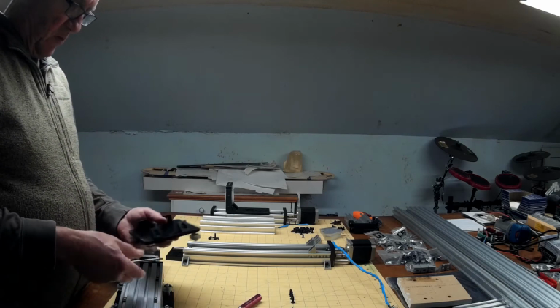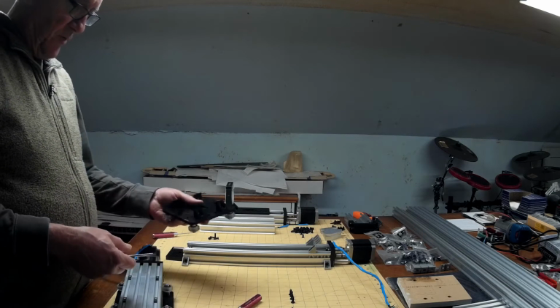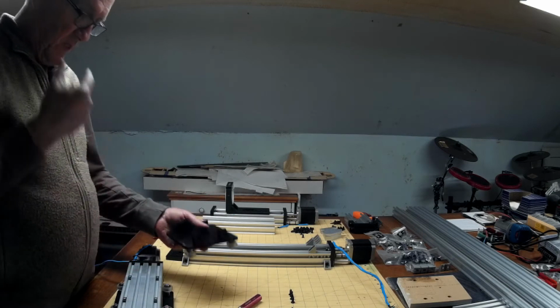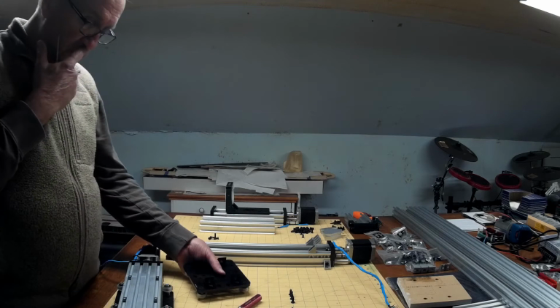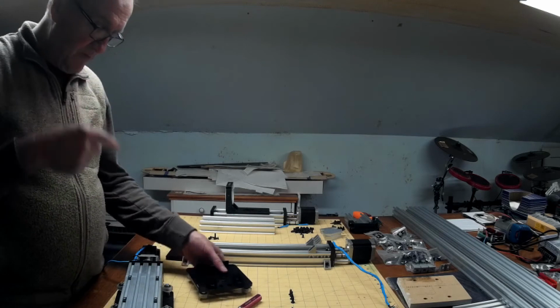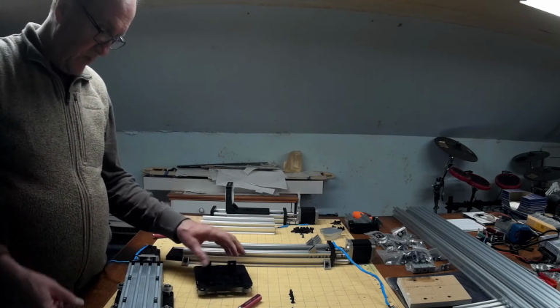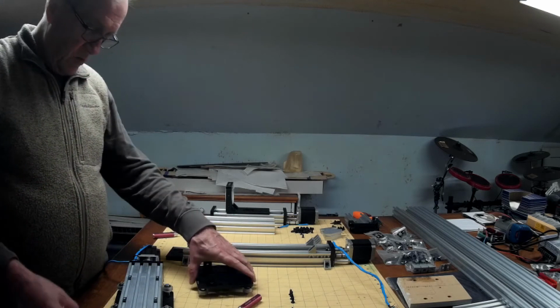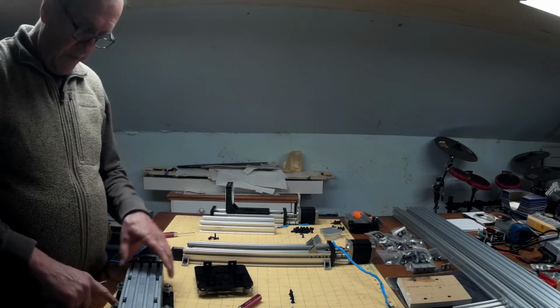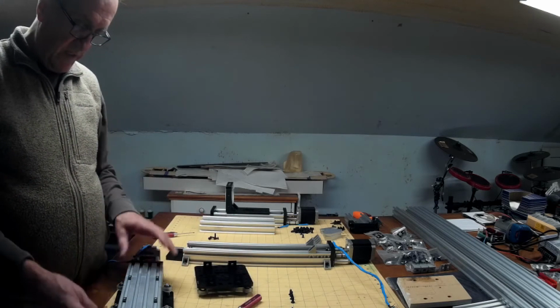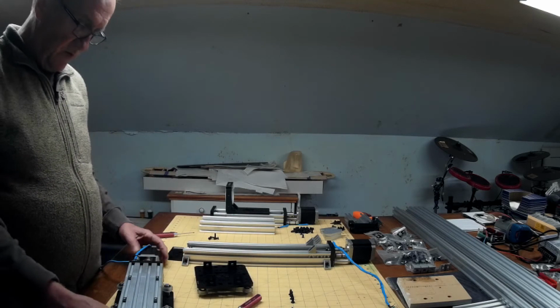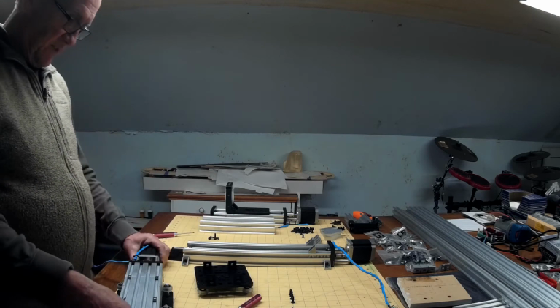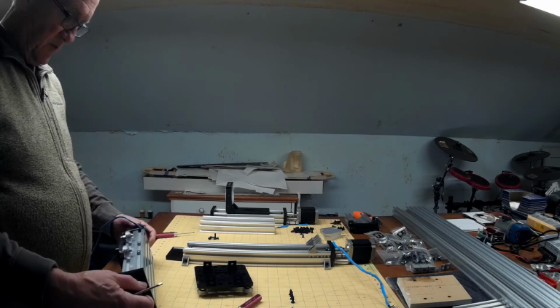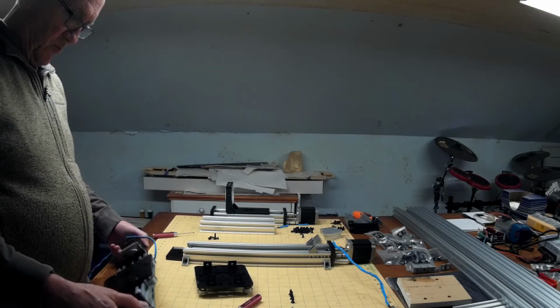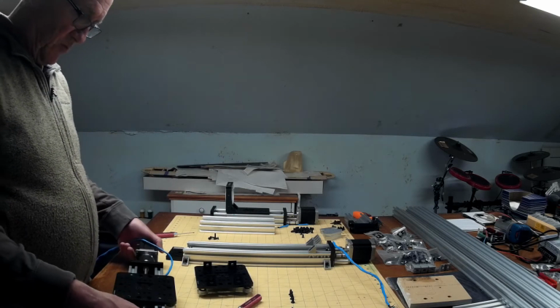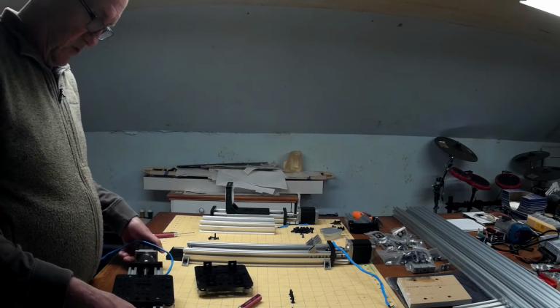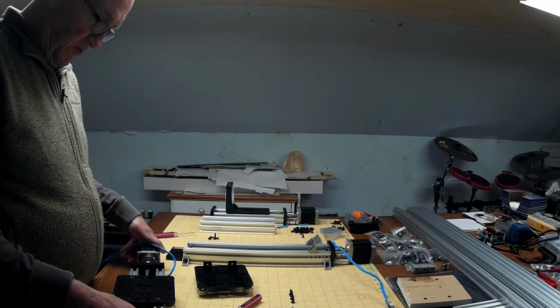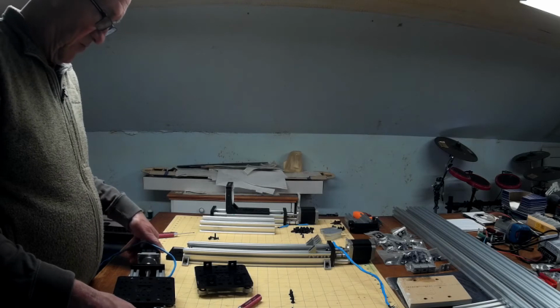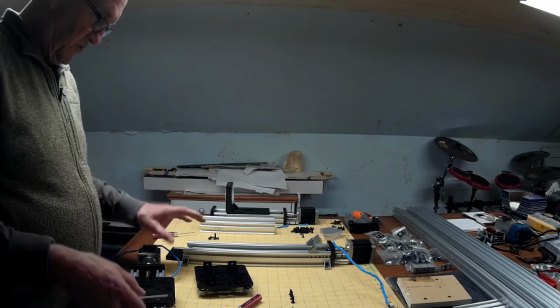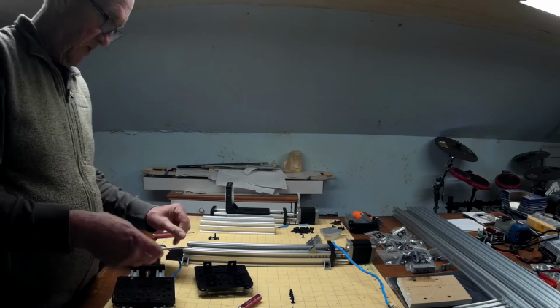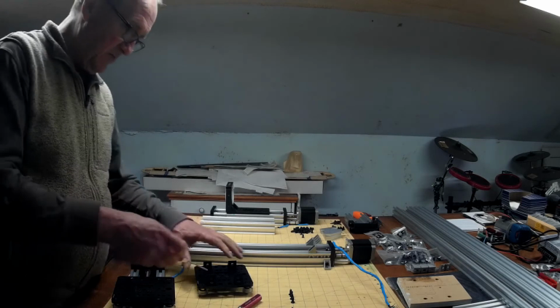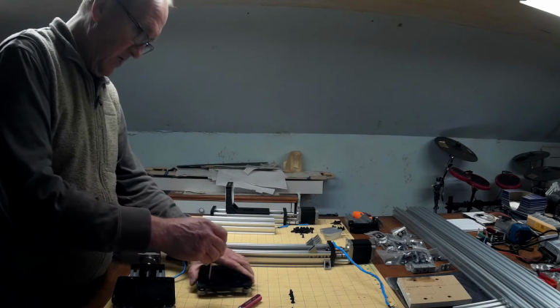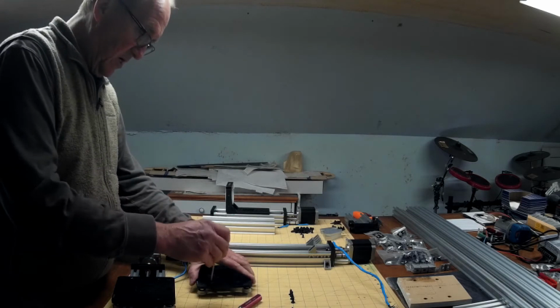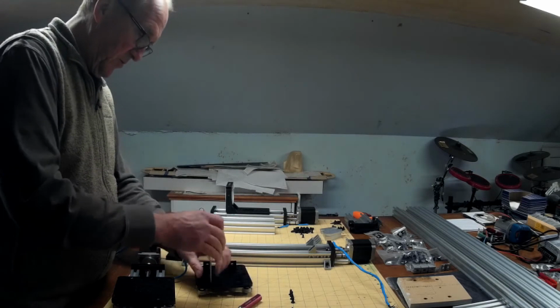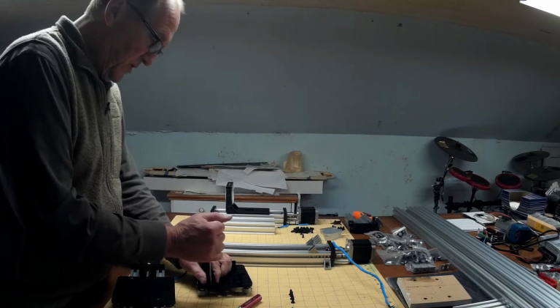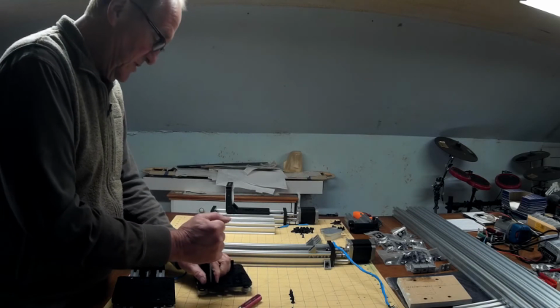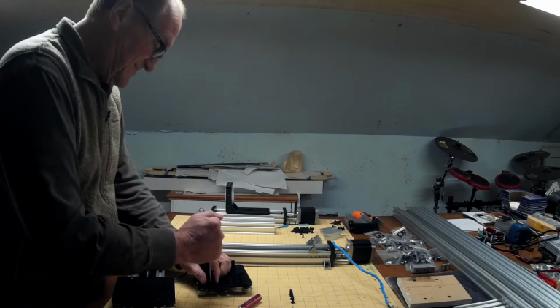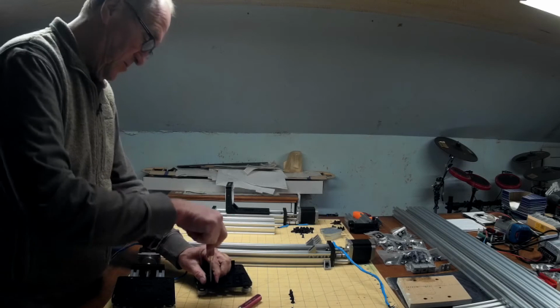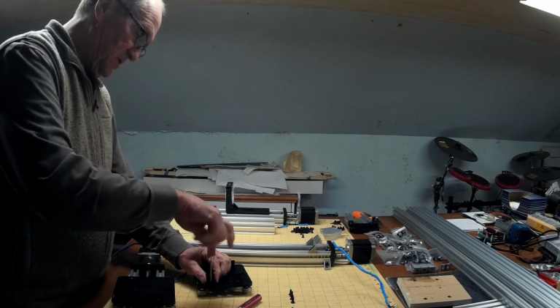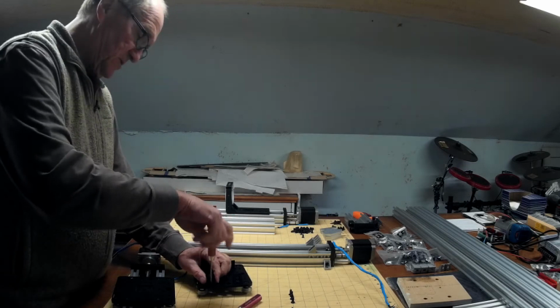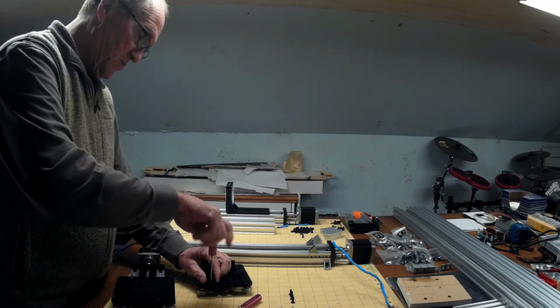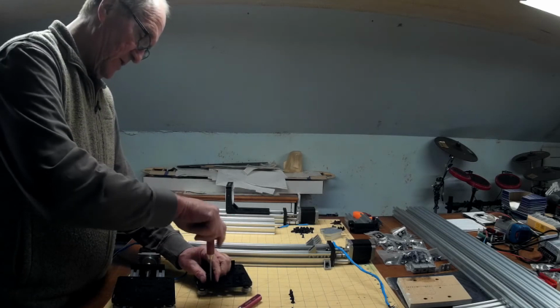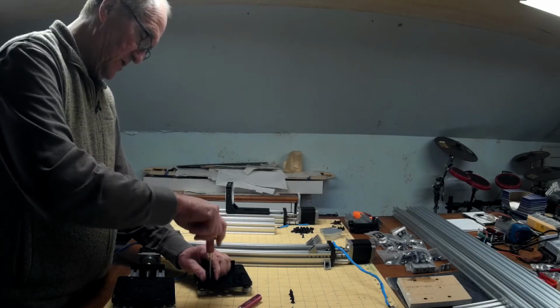Now we will be reusing one of these gantry plates — we won't use both of them, we'll use one of them. But we won't need the nut block or these corner brackets on here.